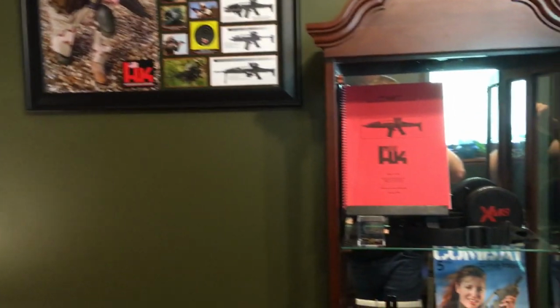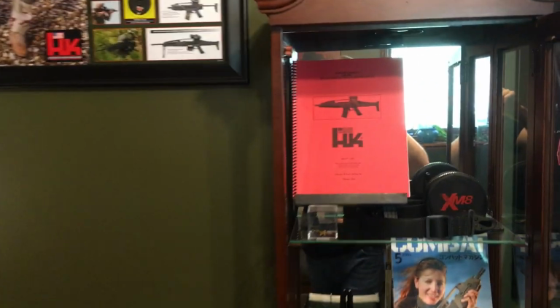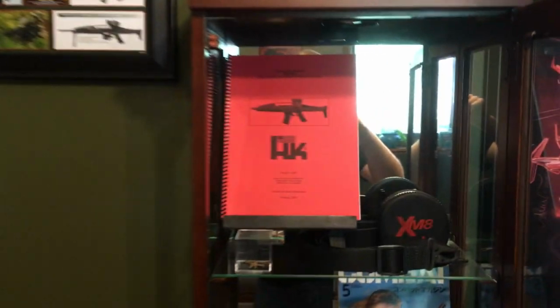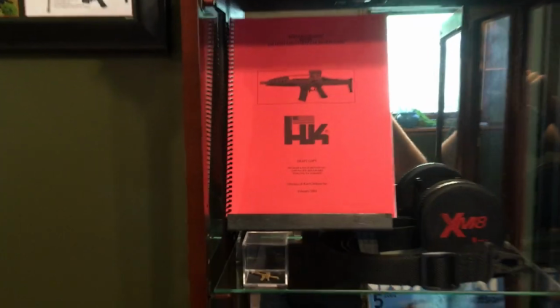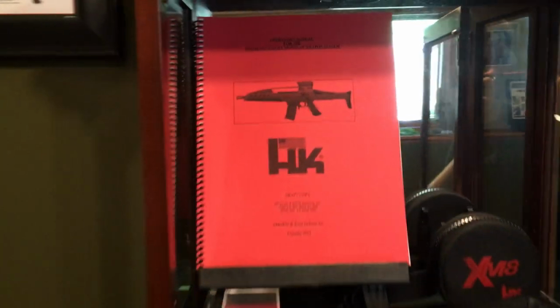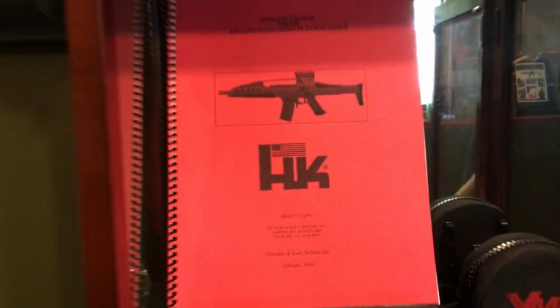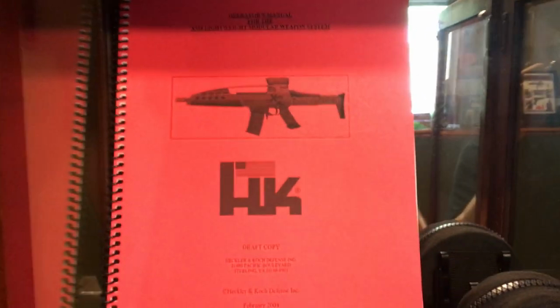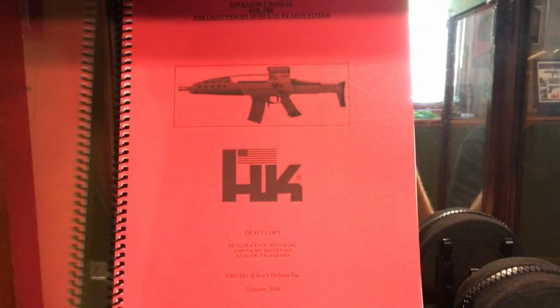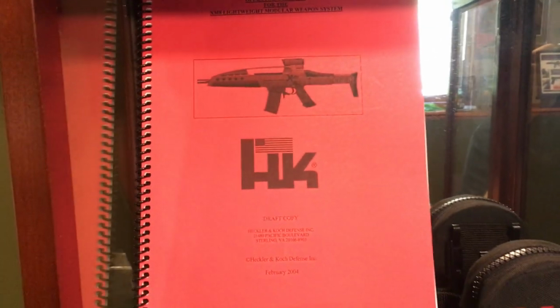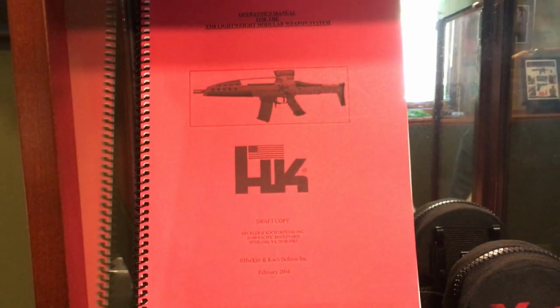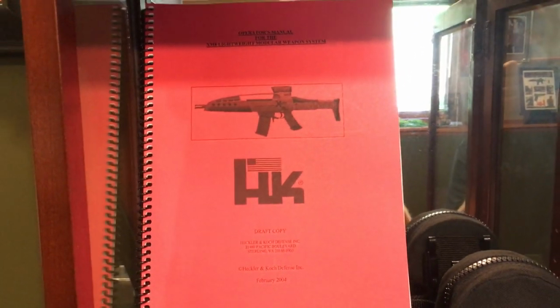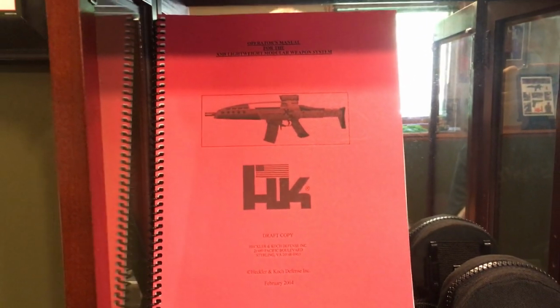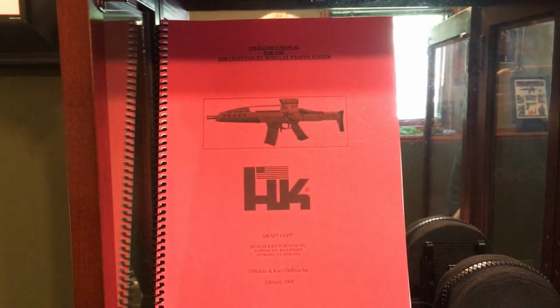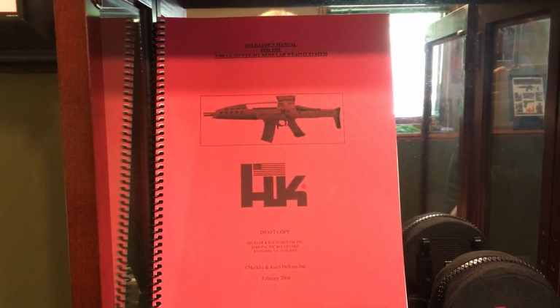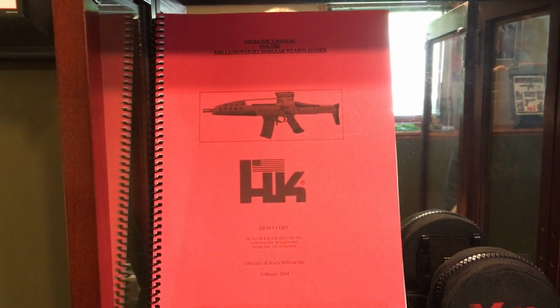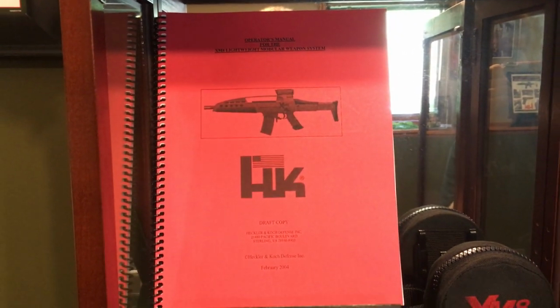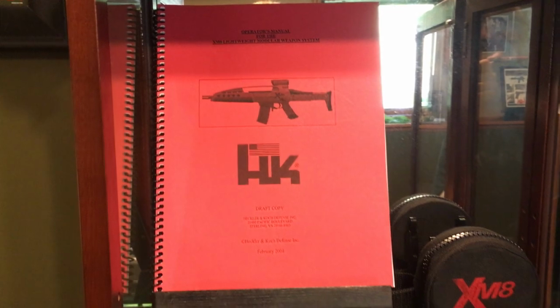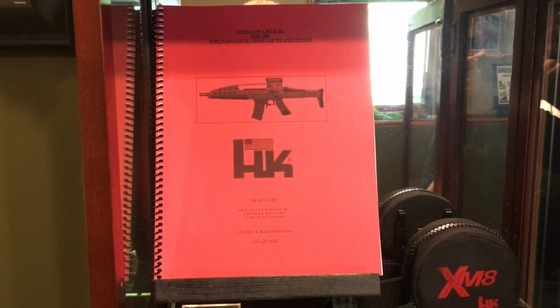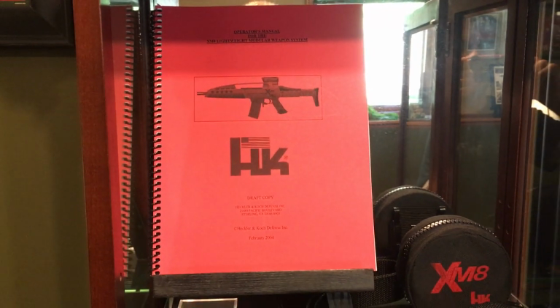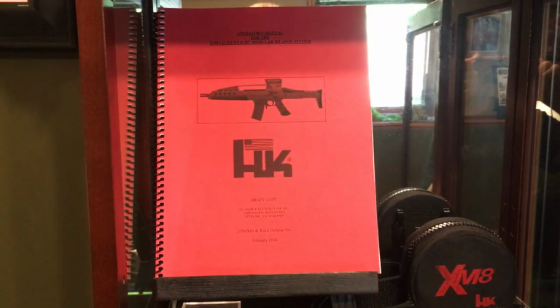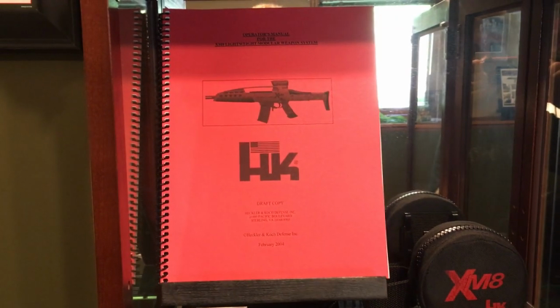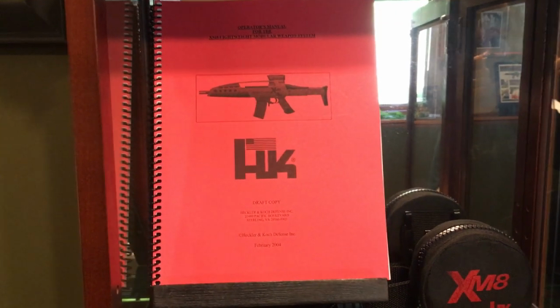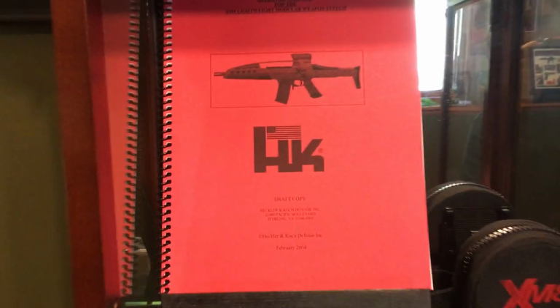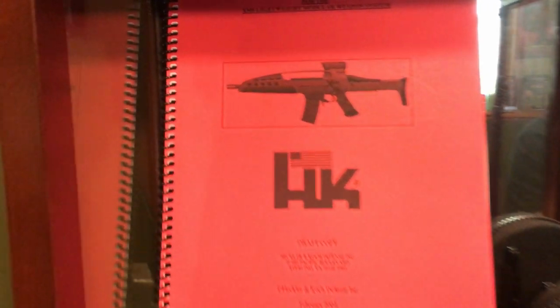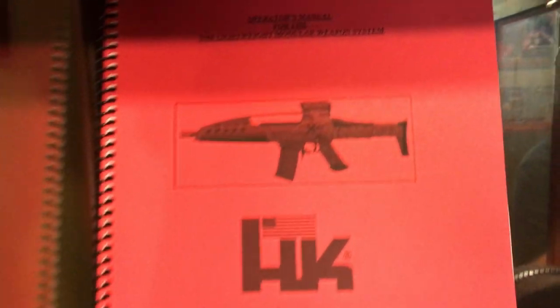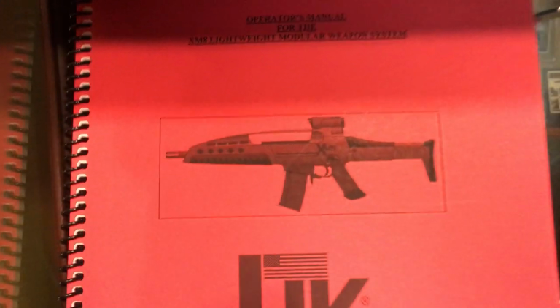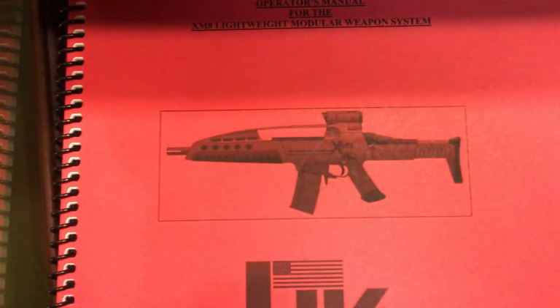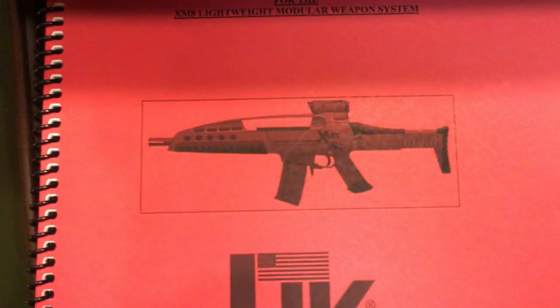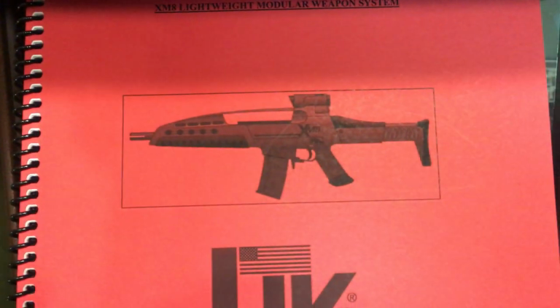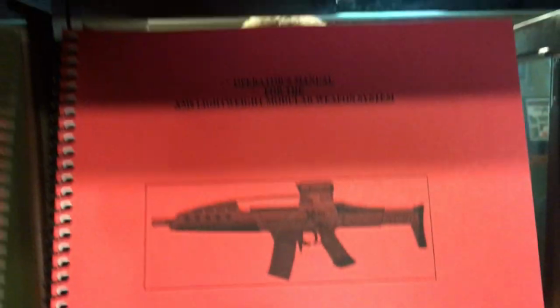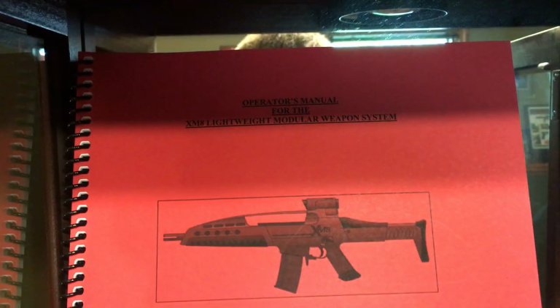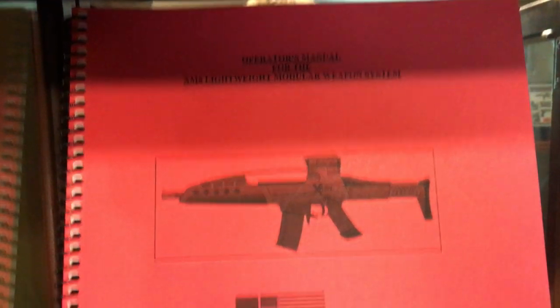We'll go ahead and start with the curio cabinet. We have an XM-8 draft copy of the operator's manual. This has a lot of good information in it, and you can still find reproductions of these, but this one is an original.